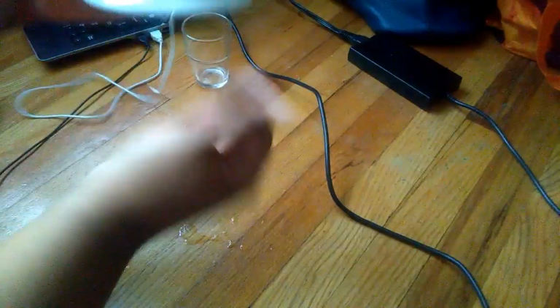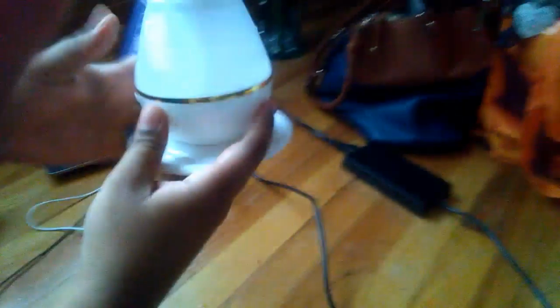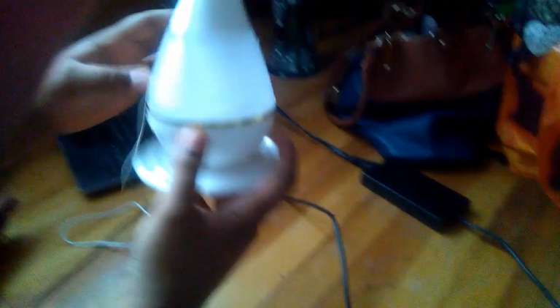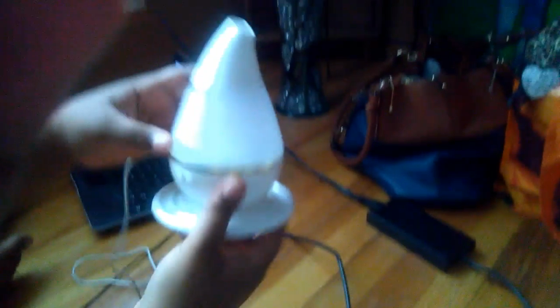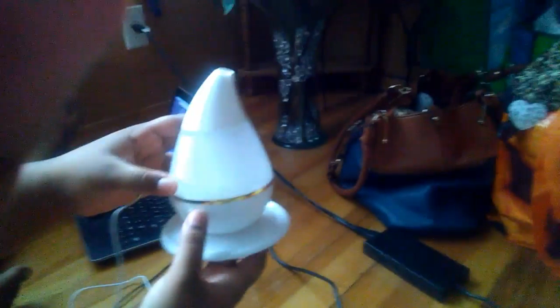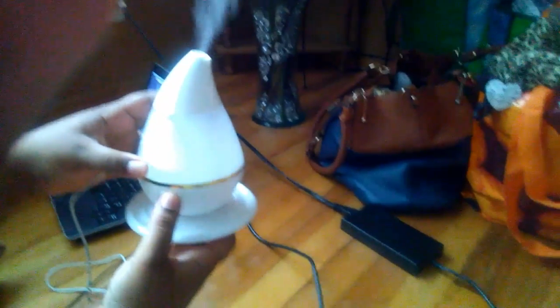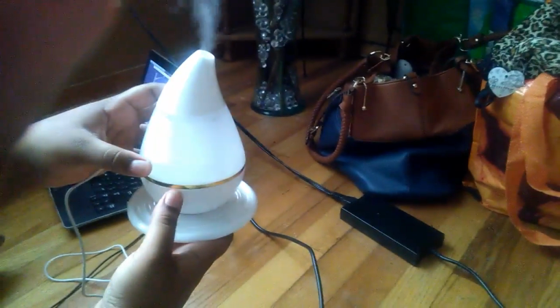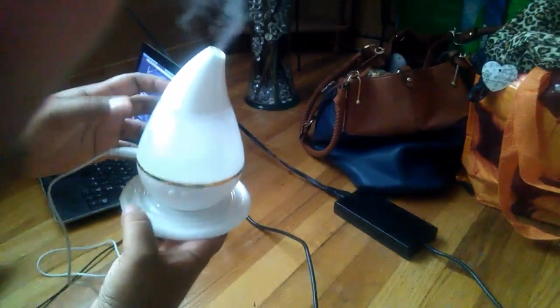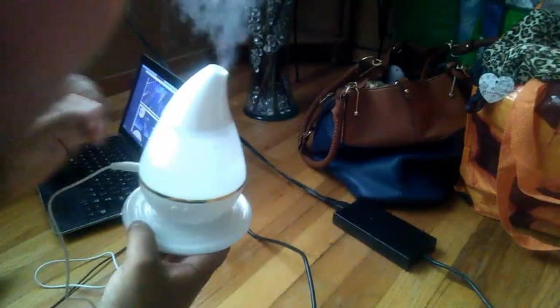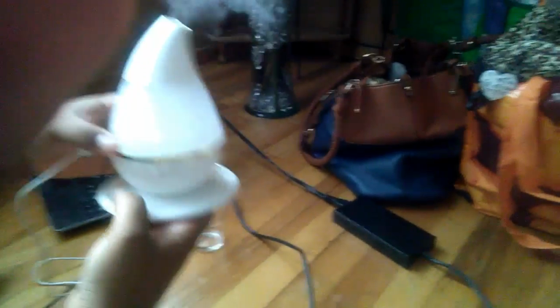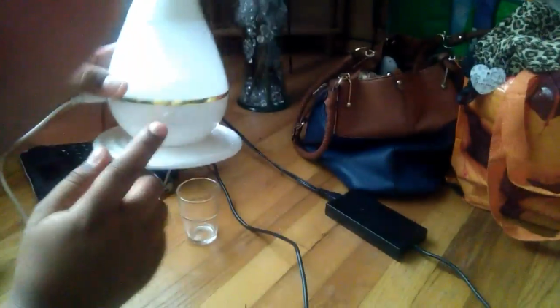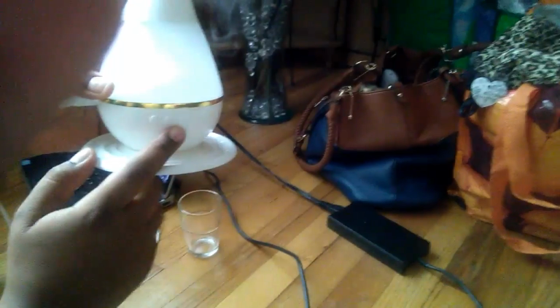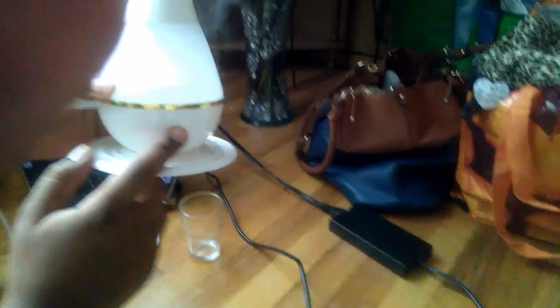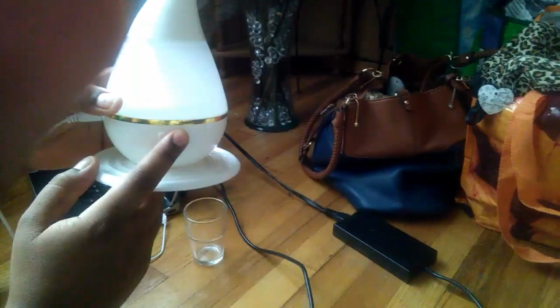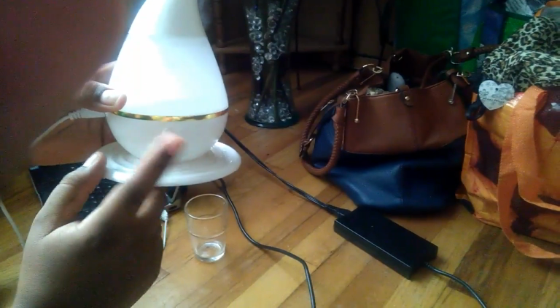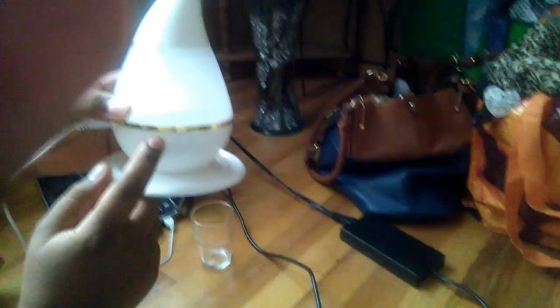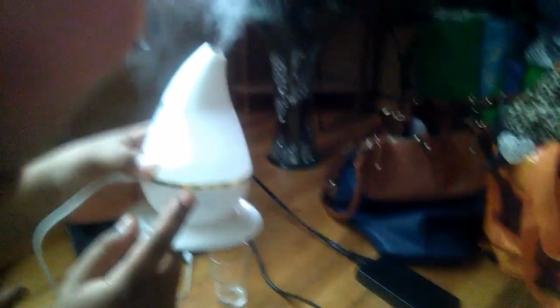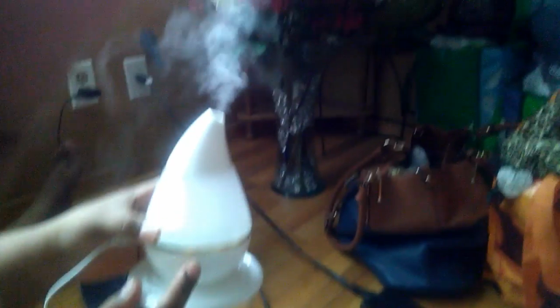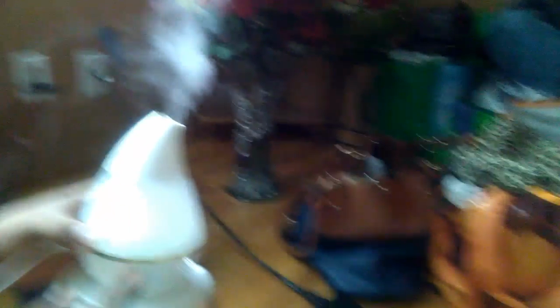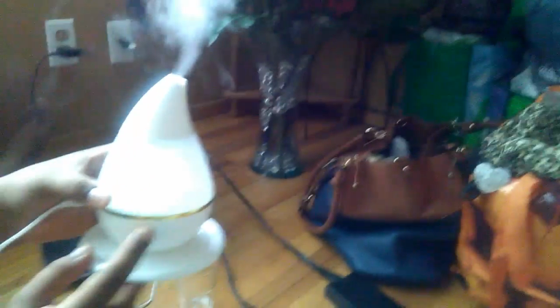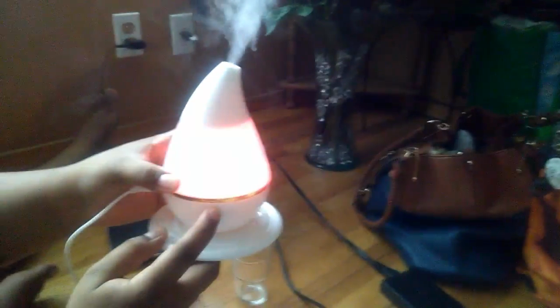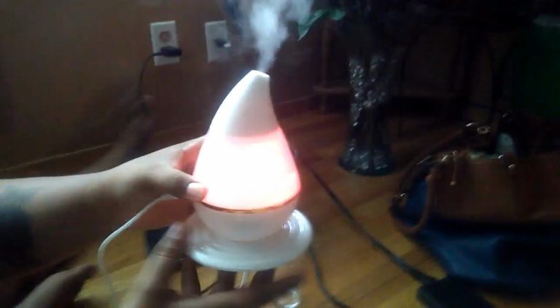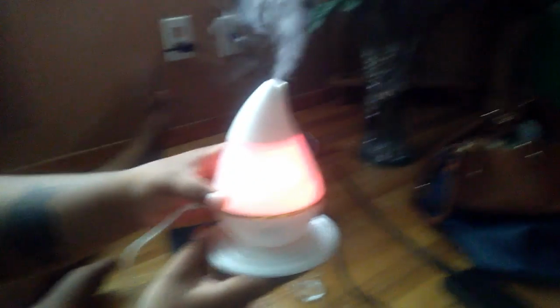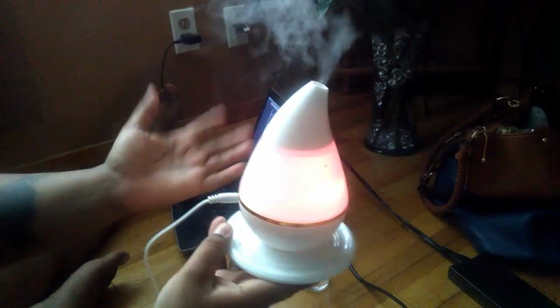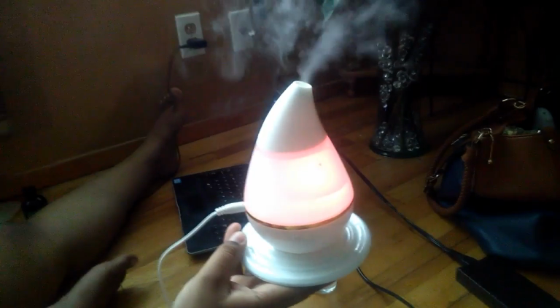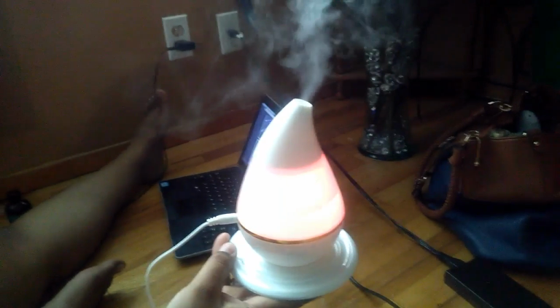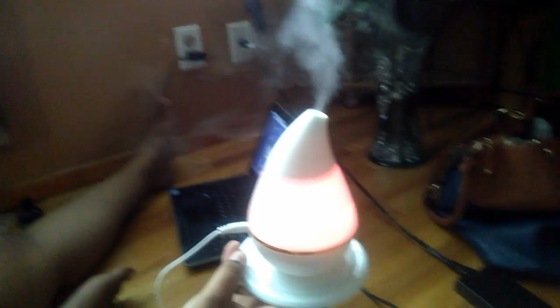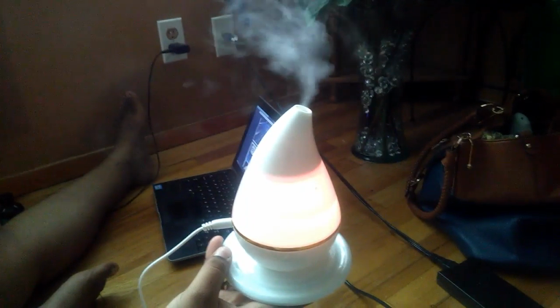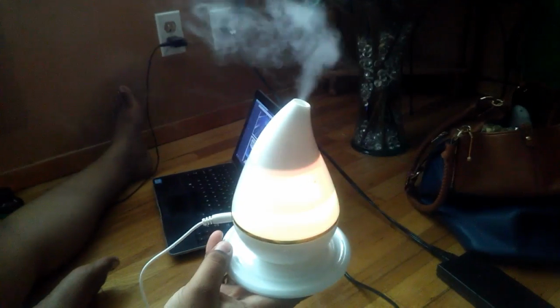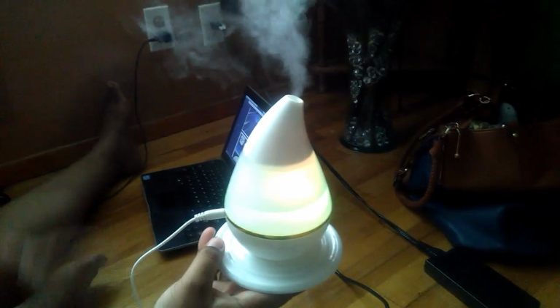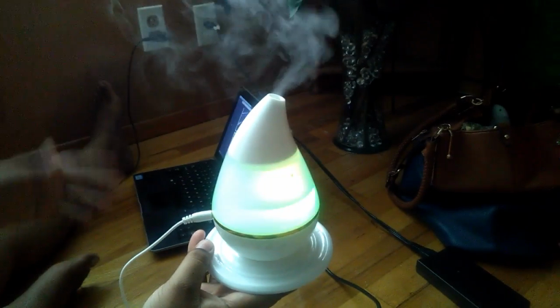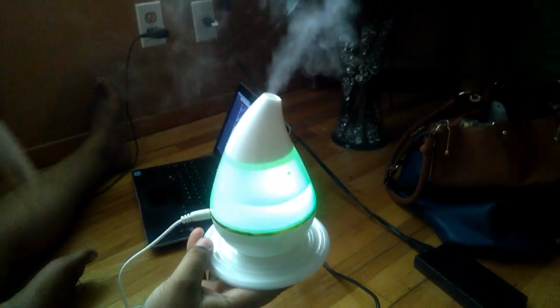So I'm going to check that it's actually connected properly — and it is. It has the power button right here, and it also has this button which is for the light. The light changes to many different colors.